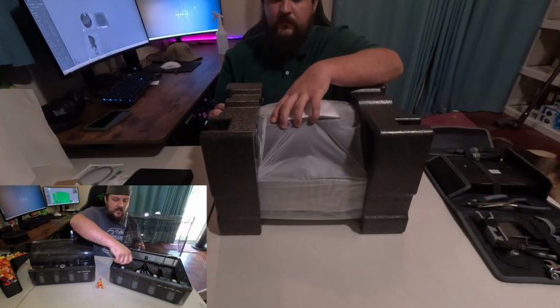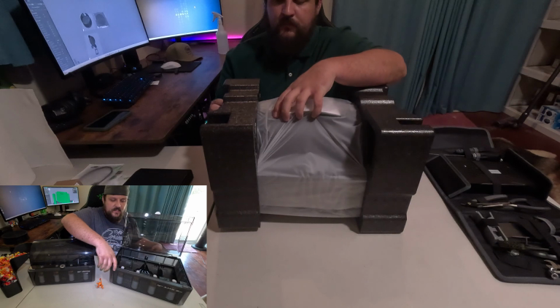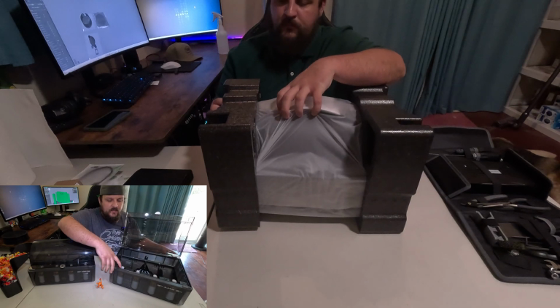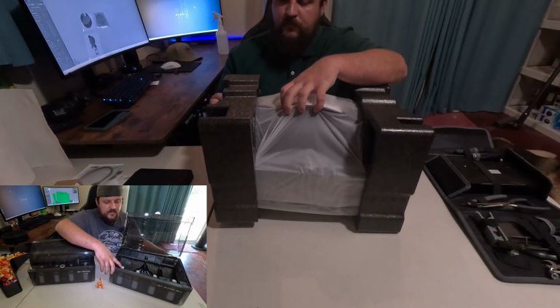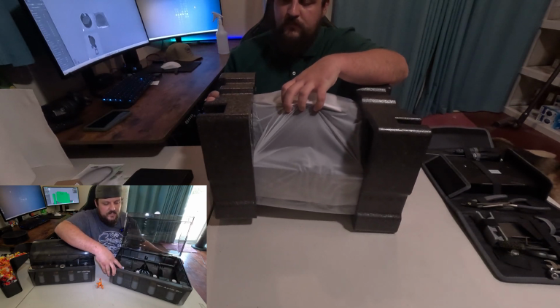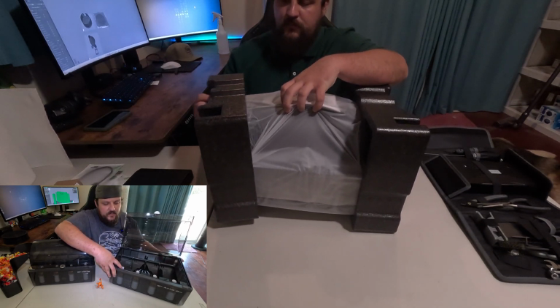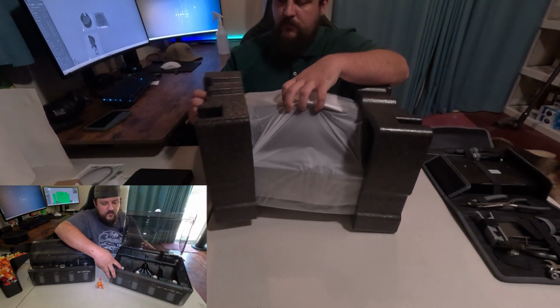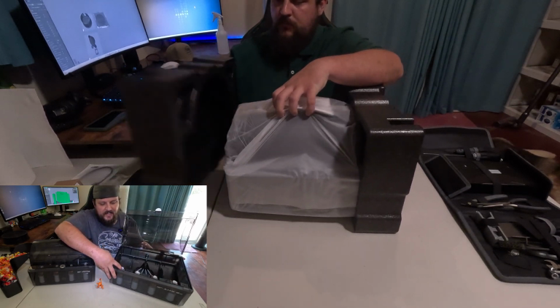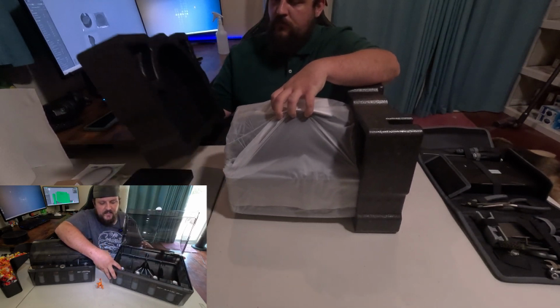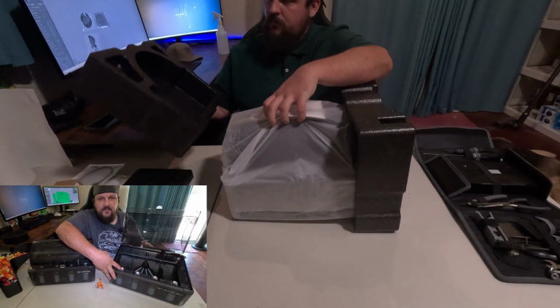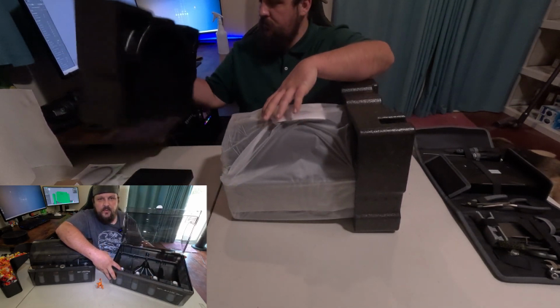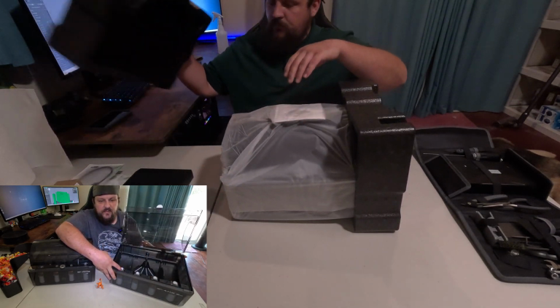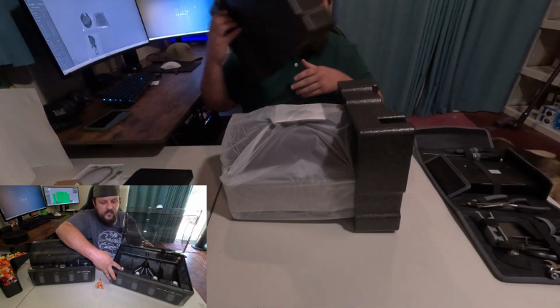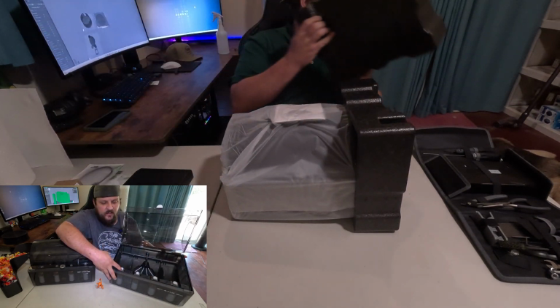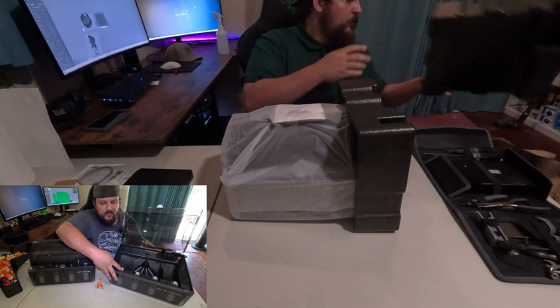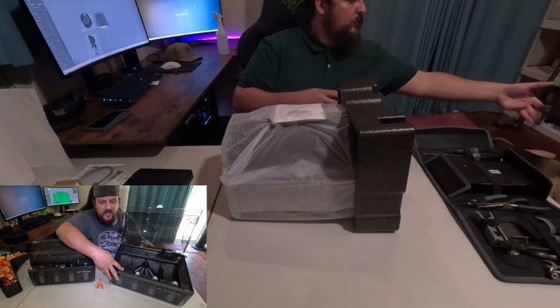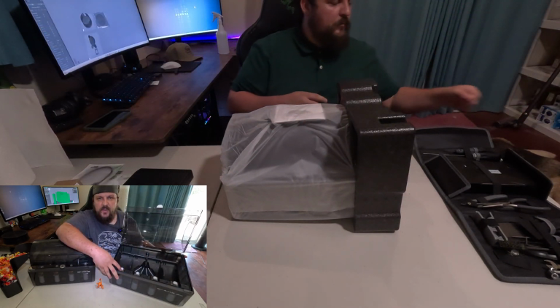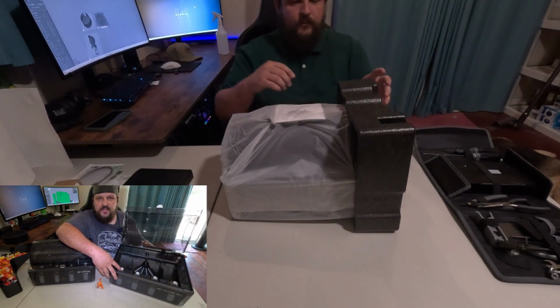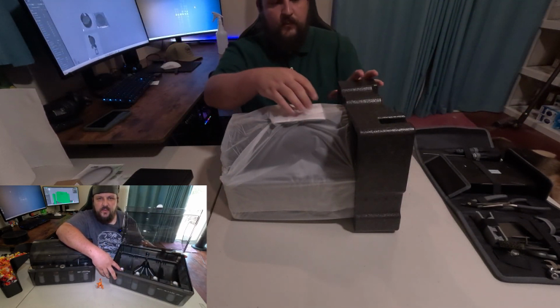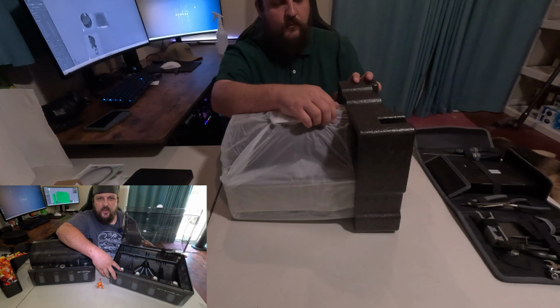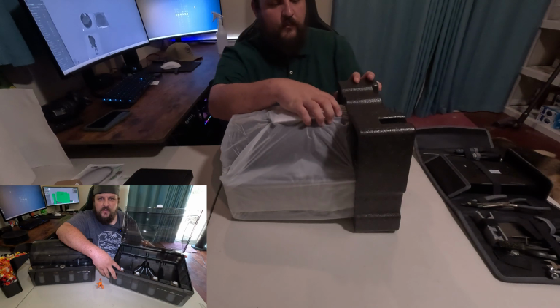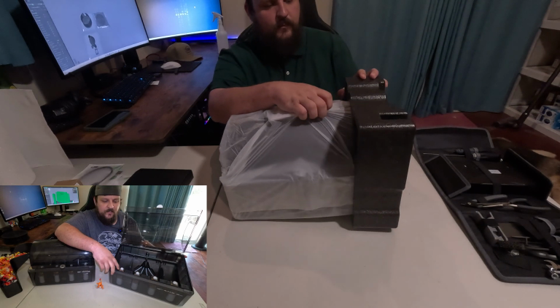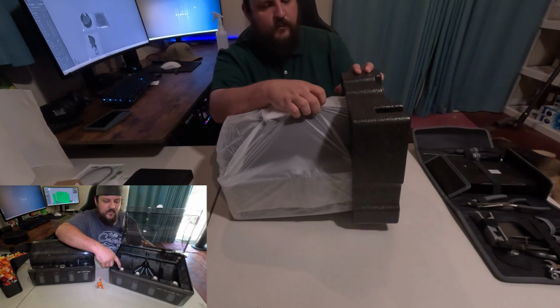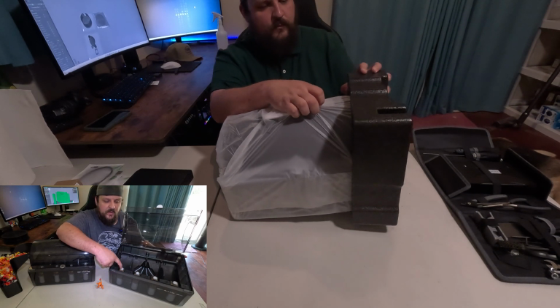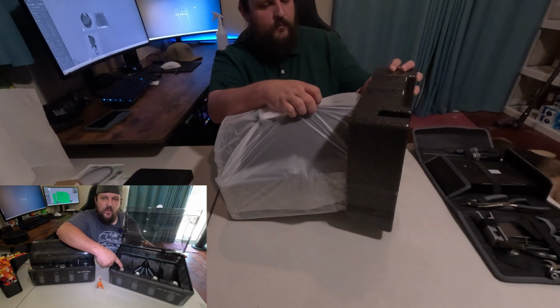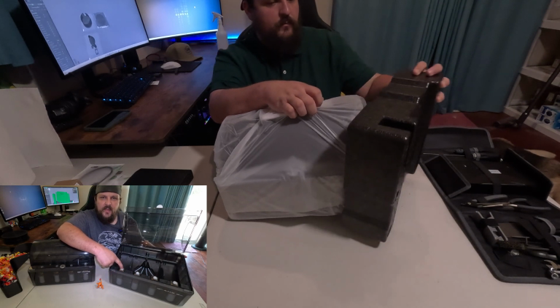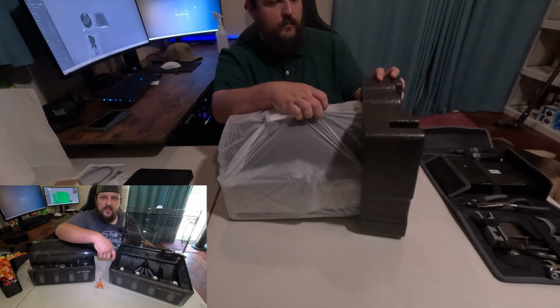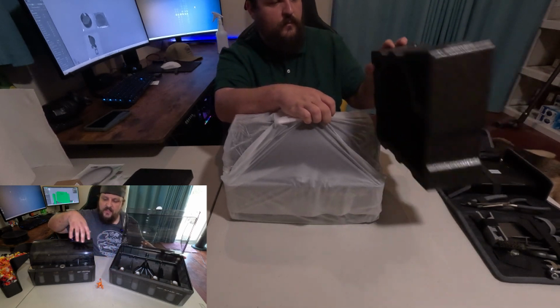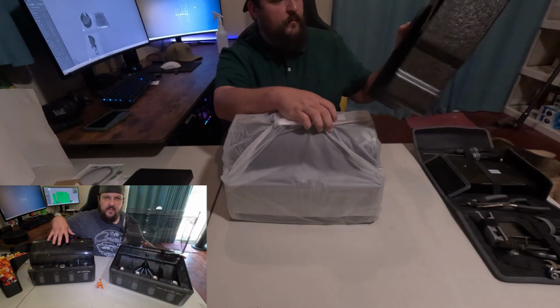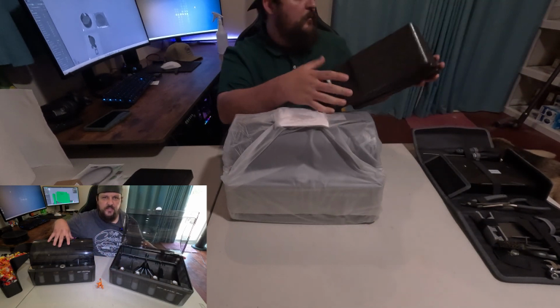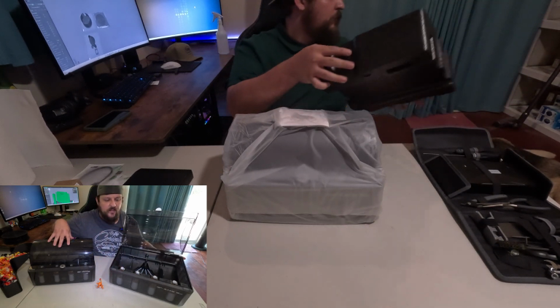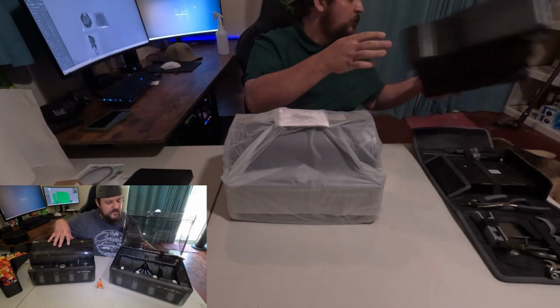There are new inlets for the filament. They're made out of ceramics — they're a little bit harder and they're not going to wear down like they did on the original AMS.